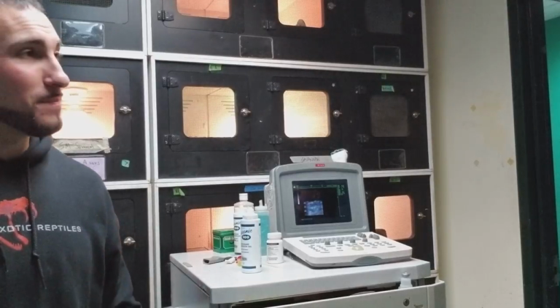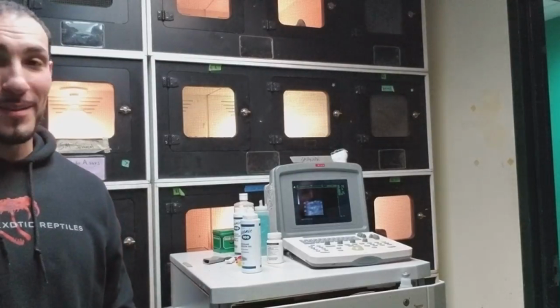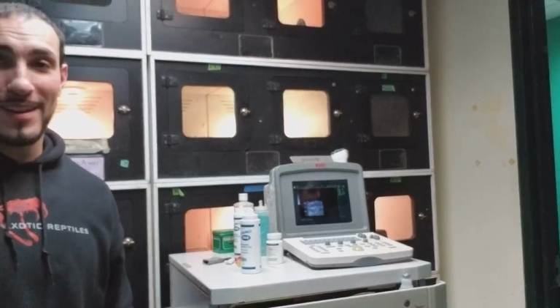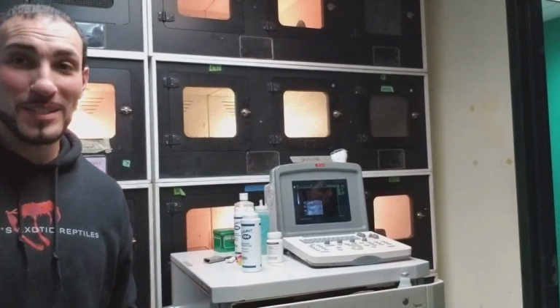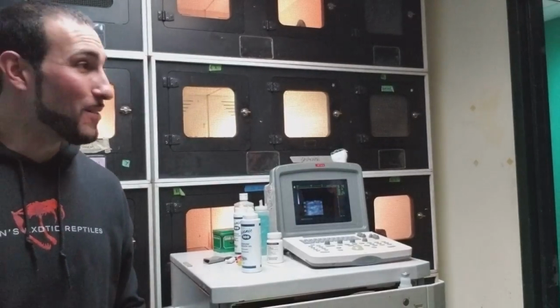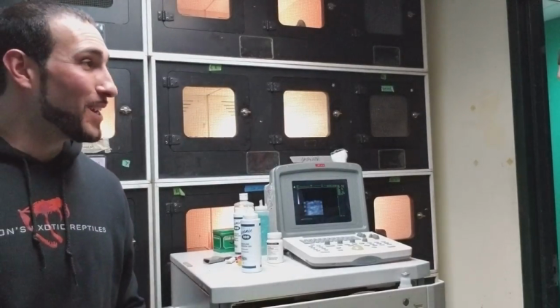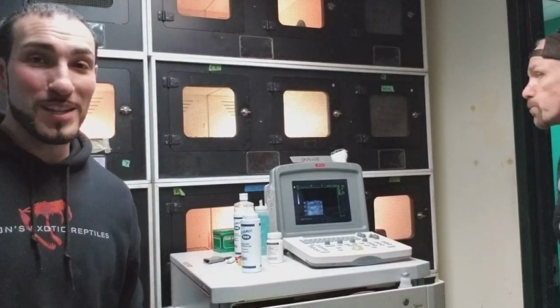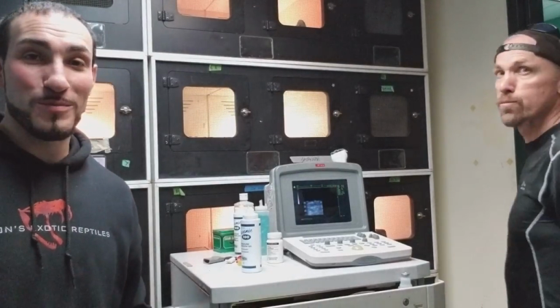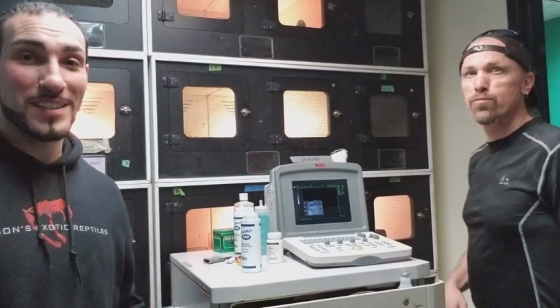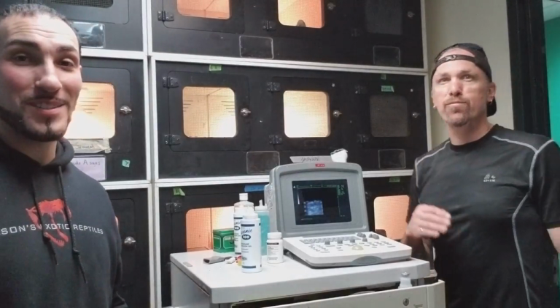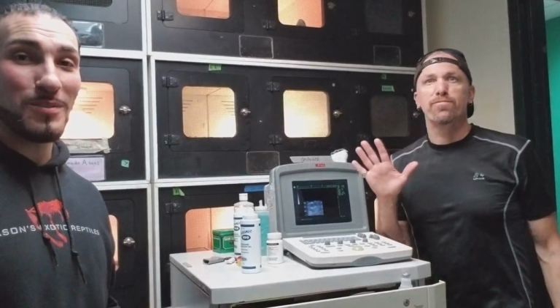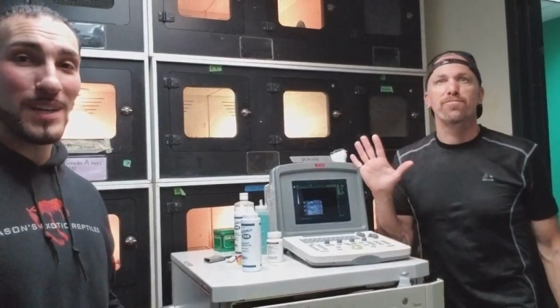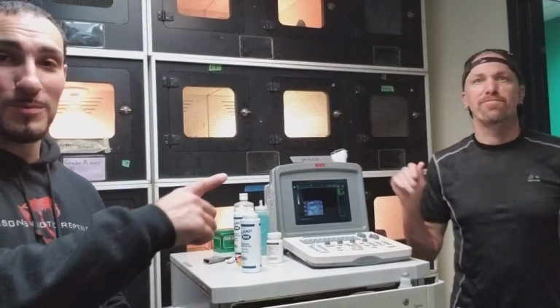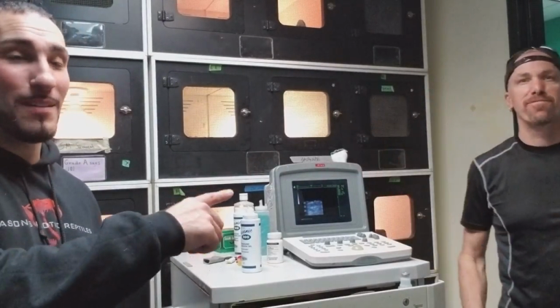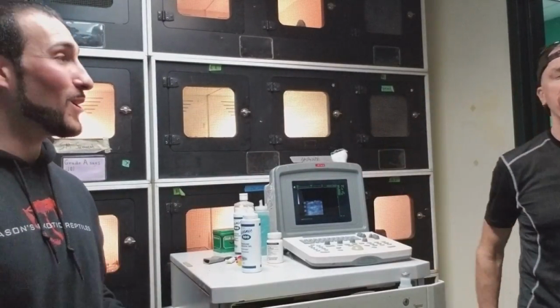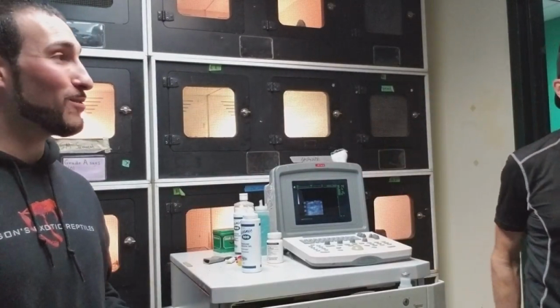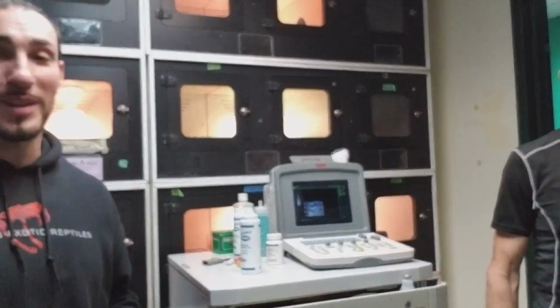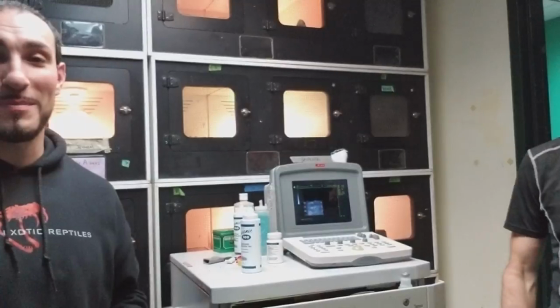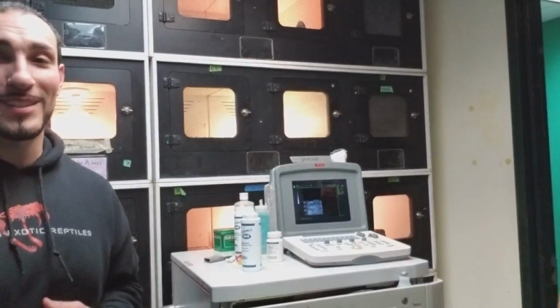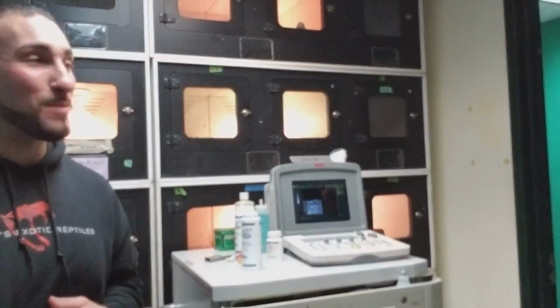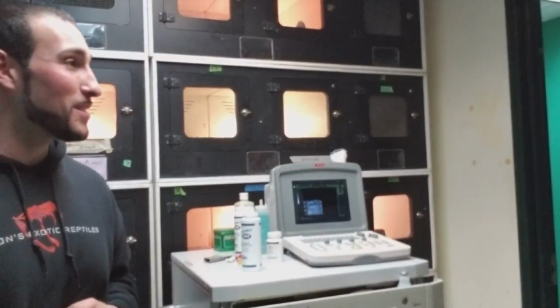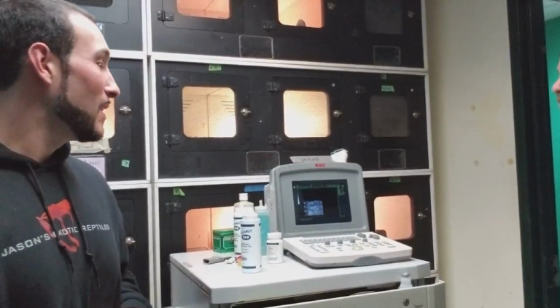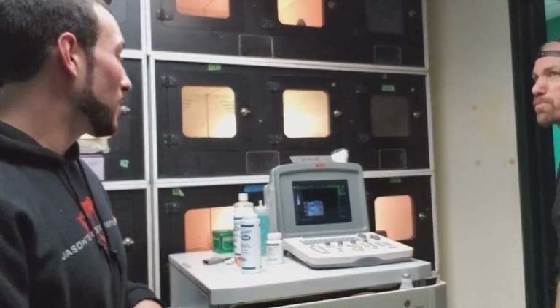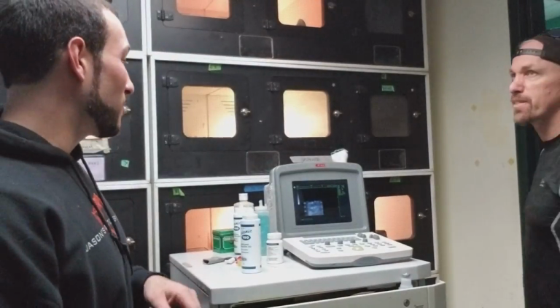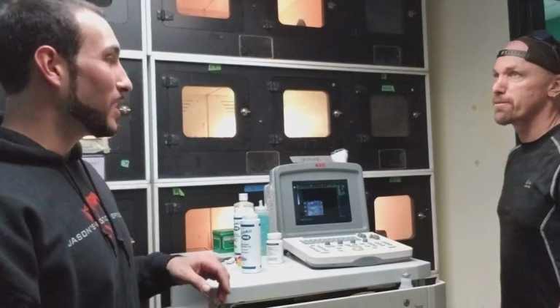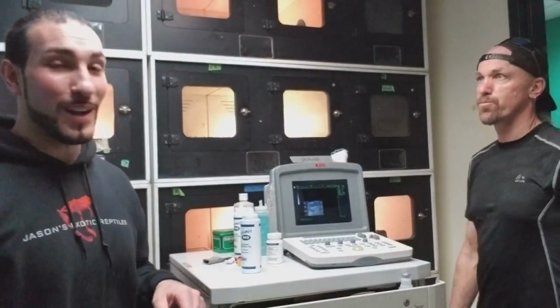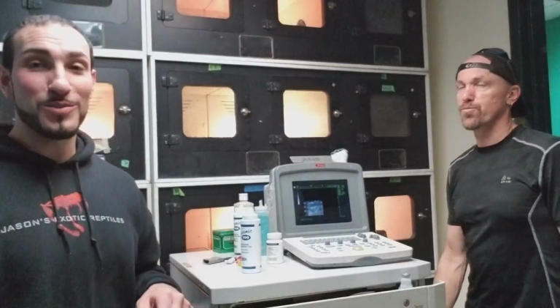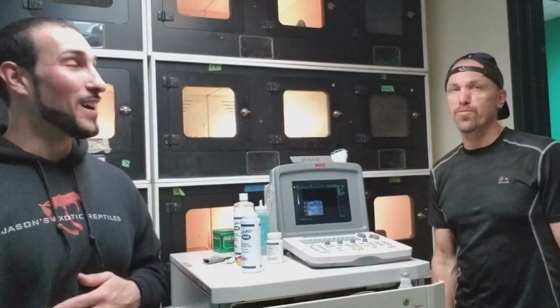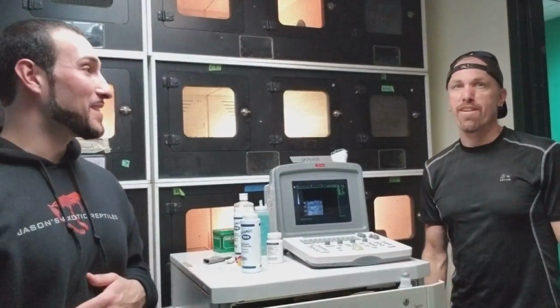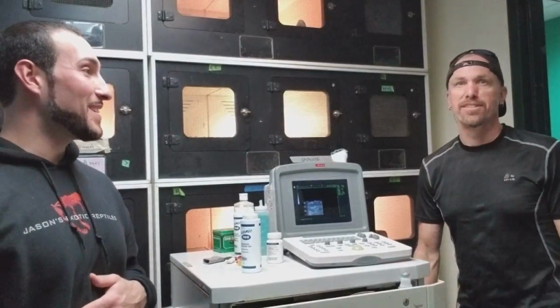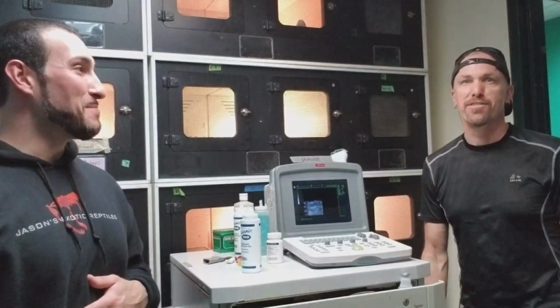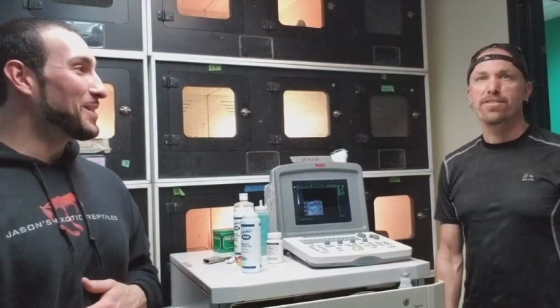Here we are. What's up everybody? Jason from Jason's Exotic Reptiles with Kevin McCurley from New England Reptile Distributors. We're going to do a video on ultrasound and snakes and boas.